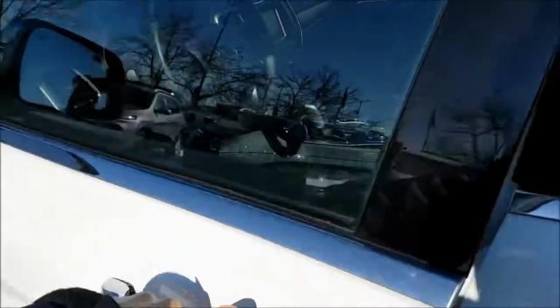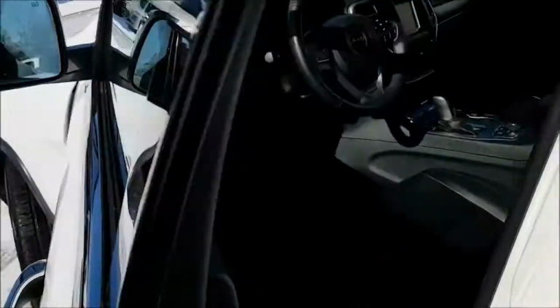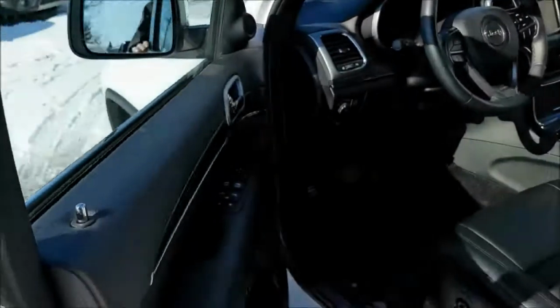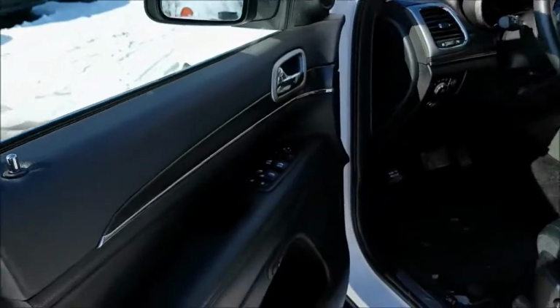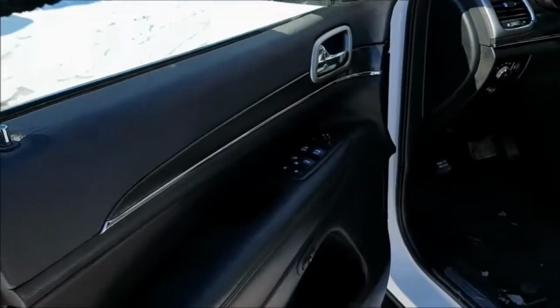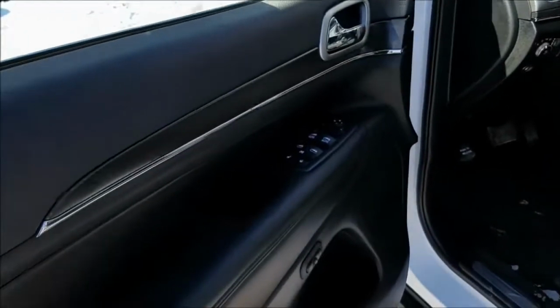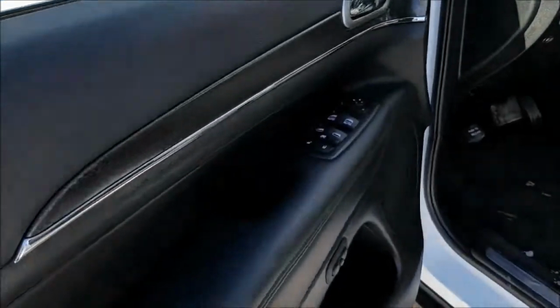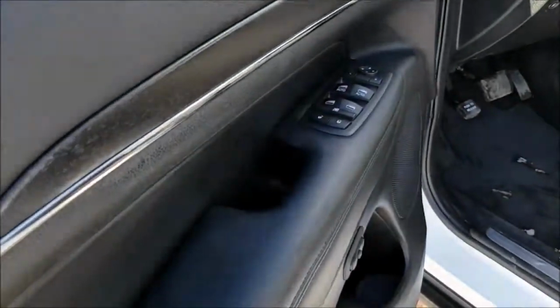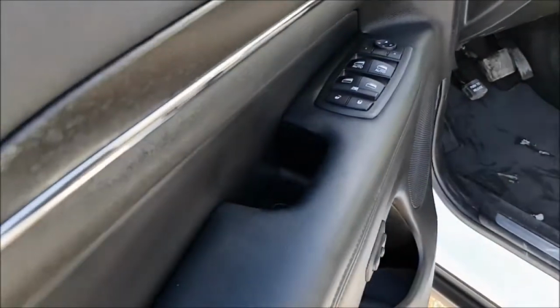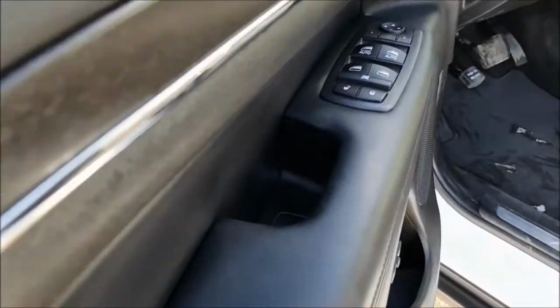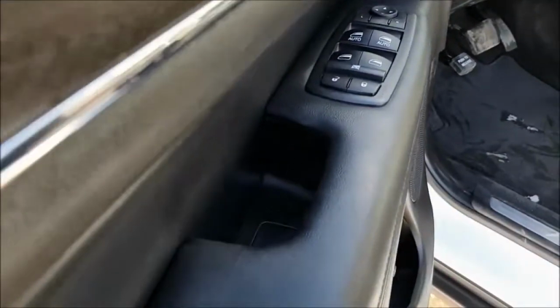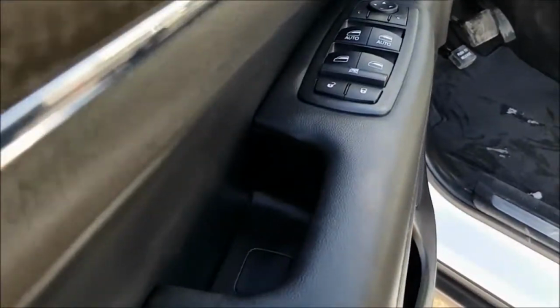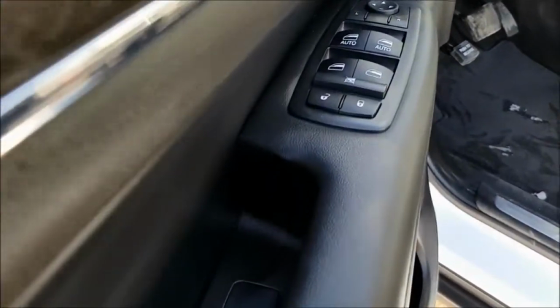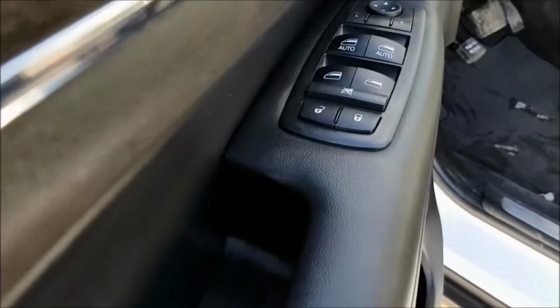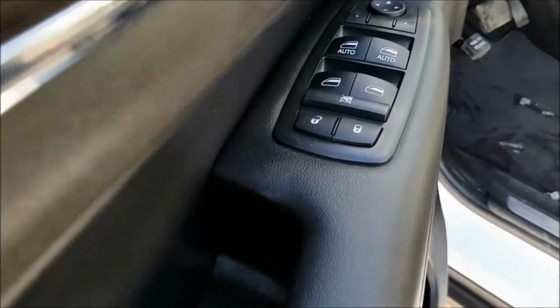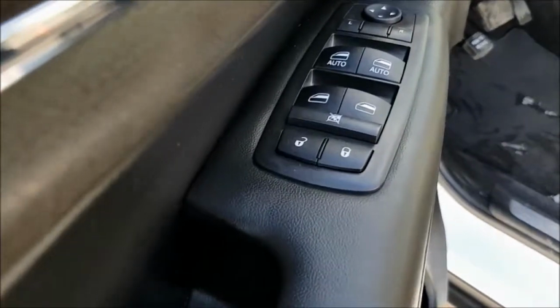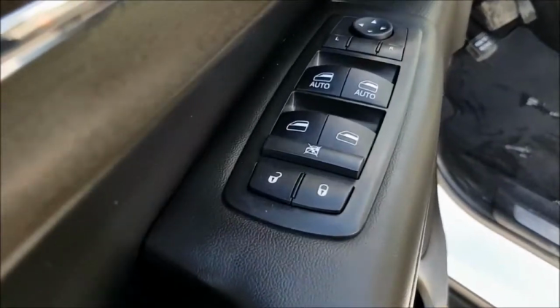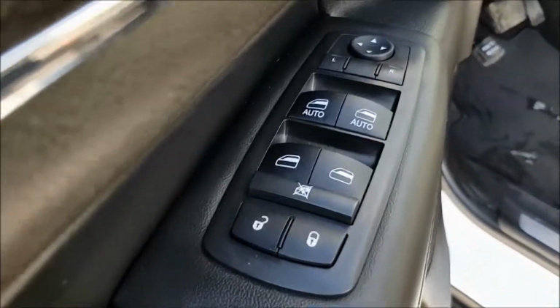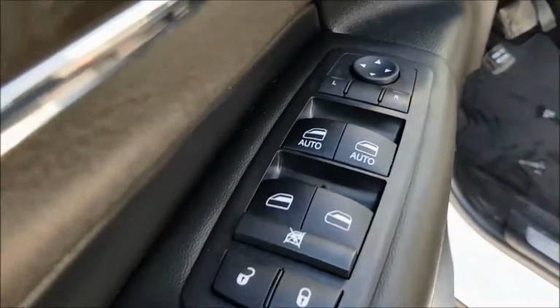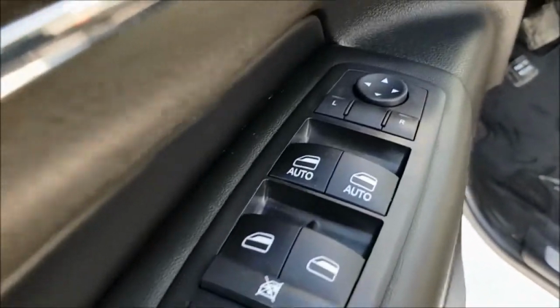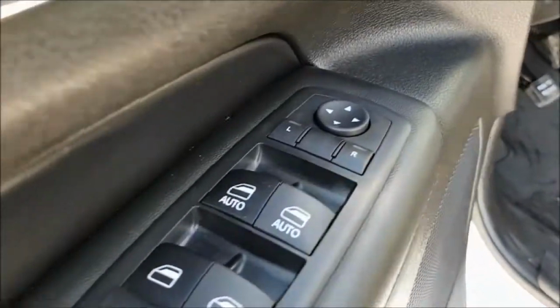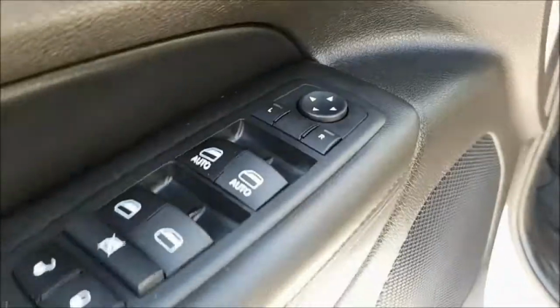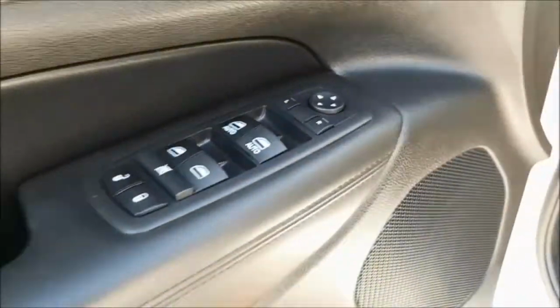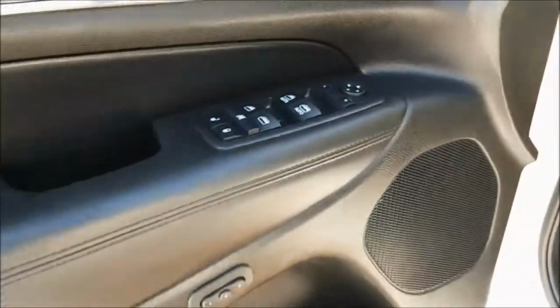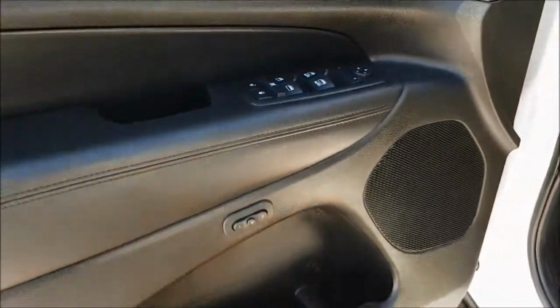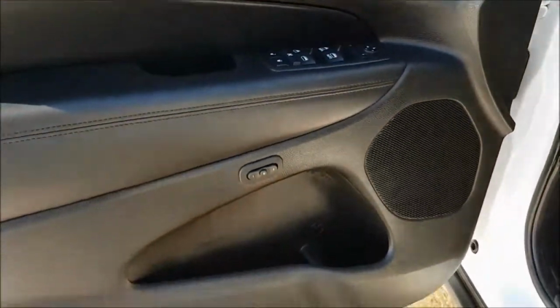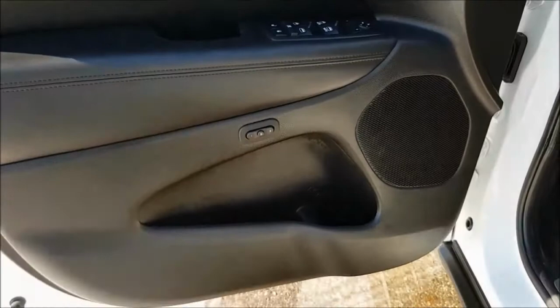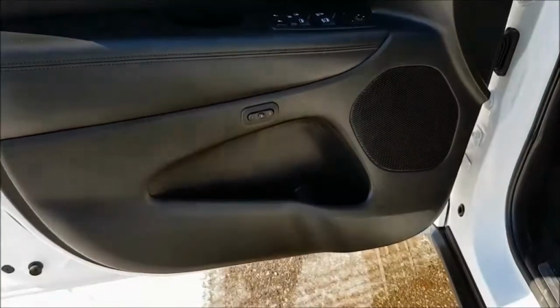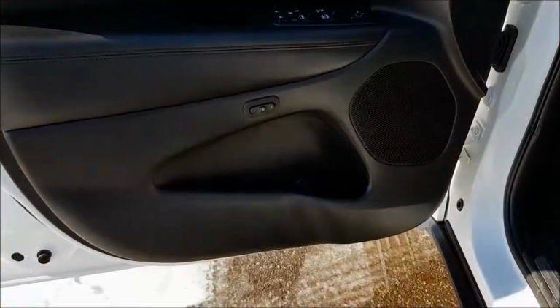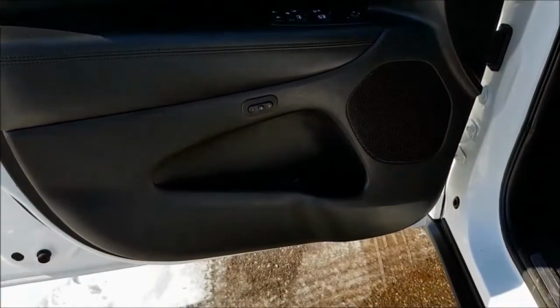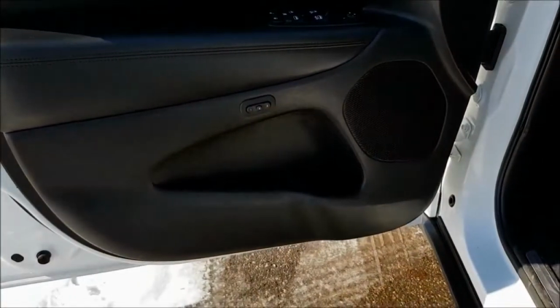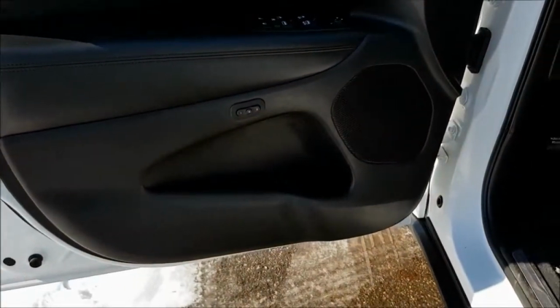Looking inside the SUV now, on the door you're gonna find your powered locks, windows and mirrors. Then just below there you do have some additional storage space.